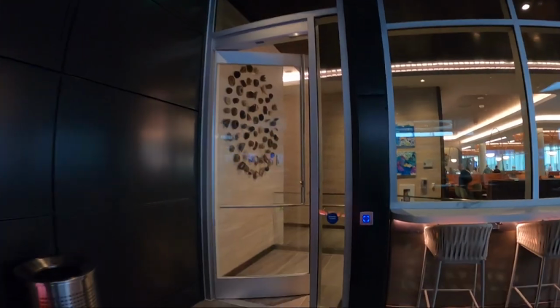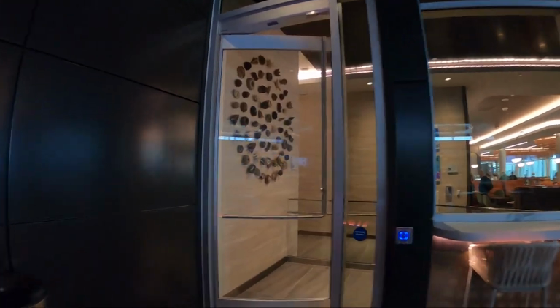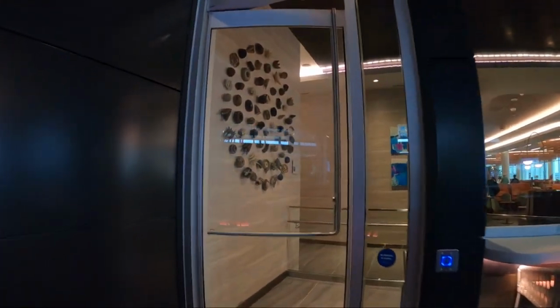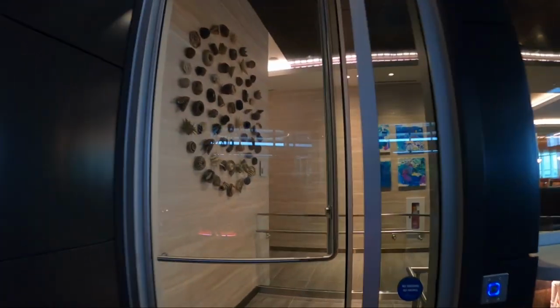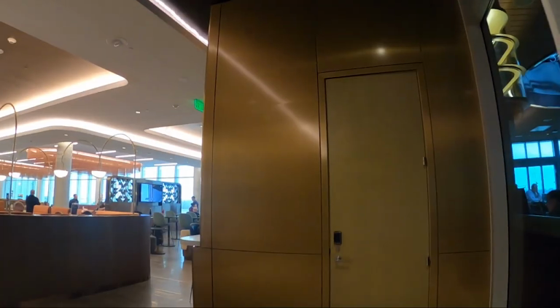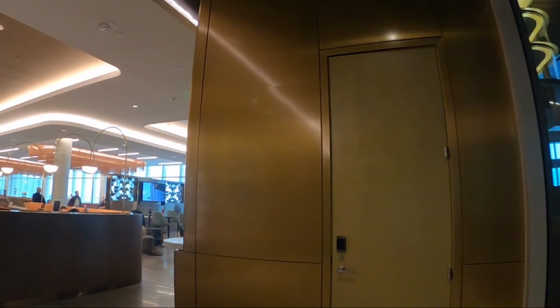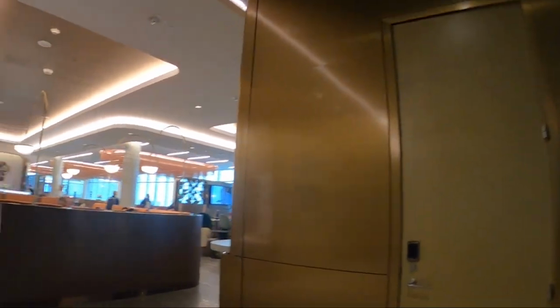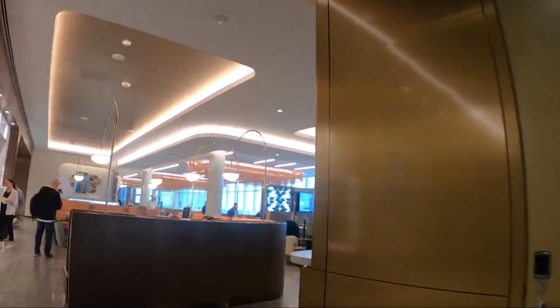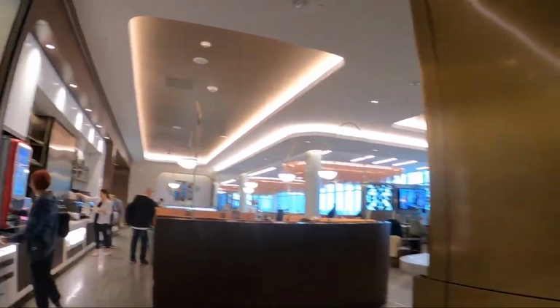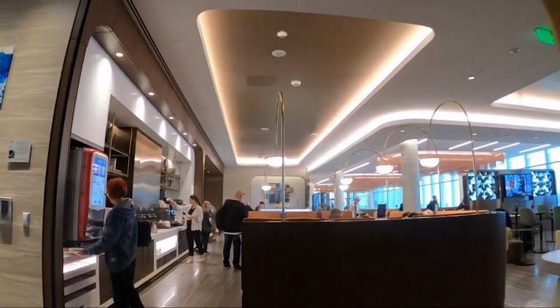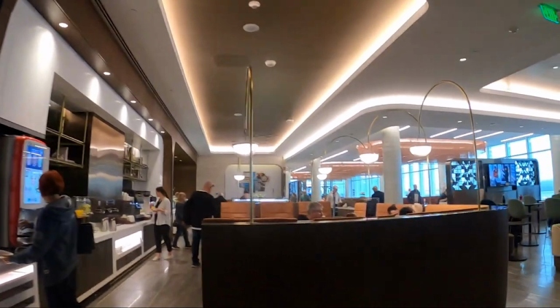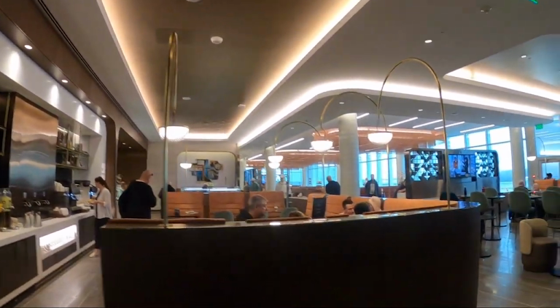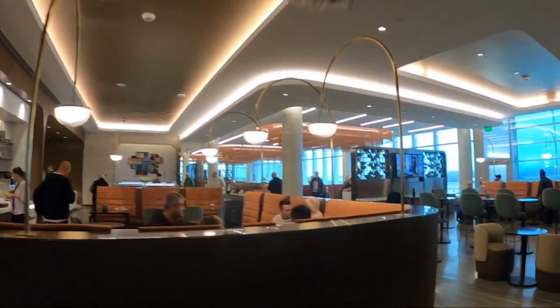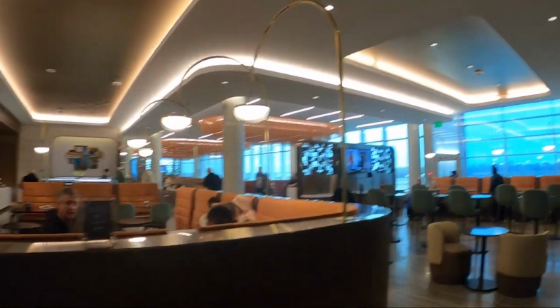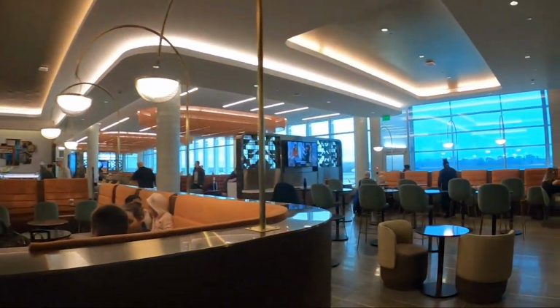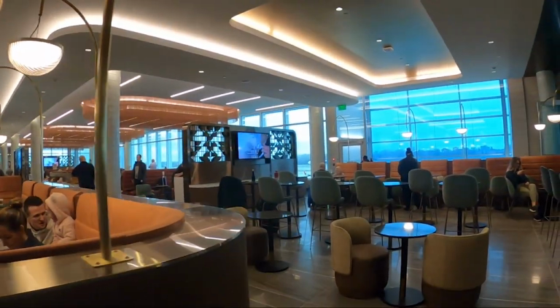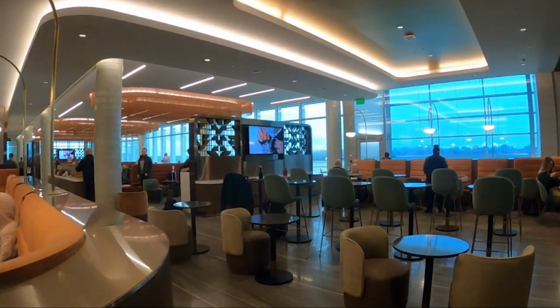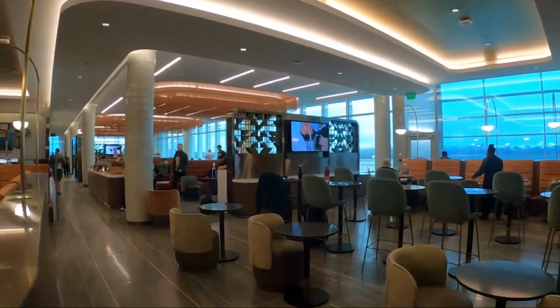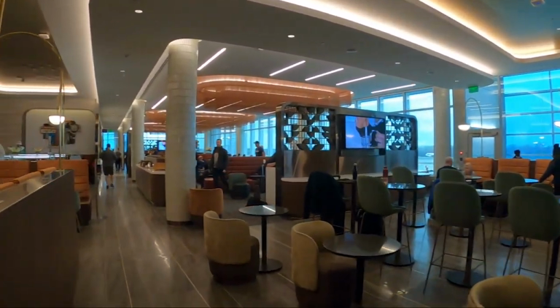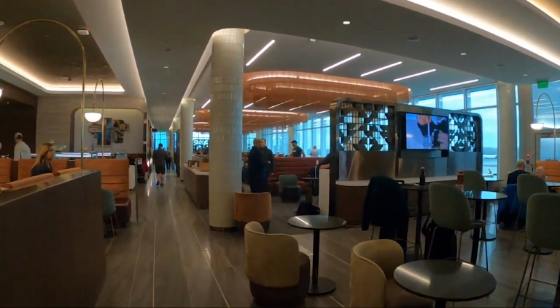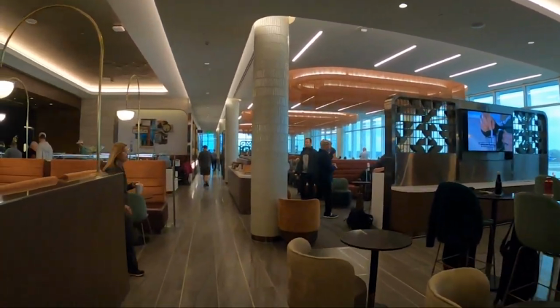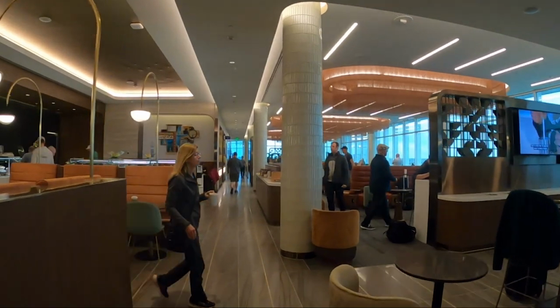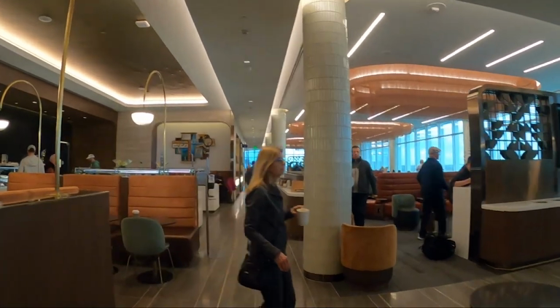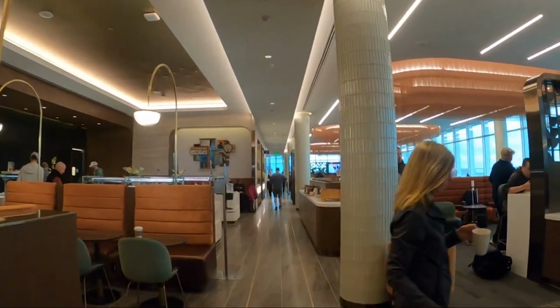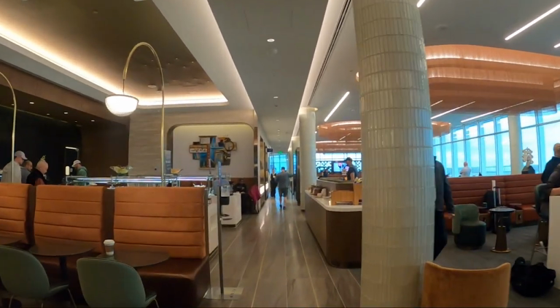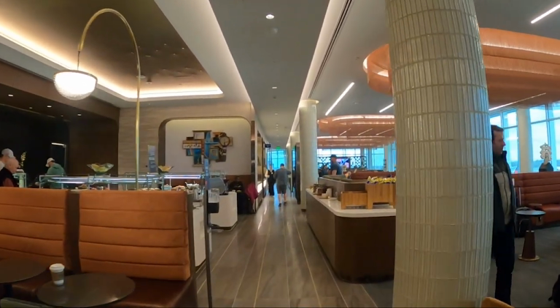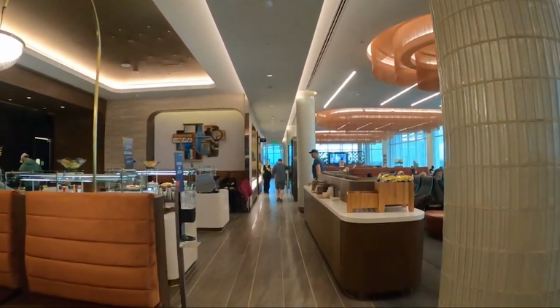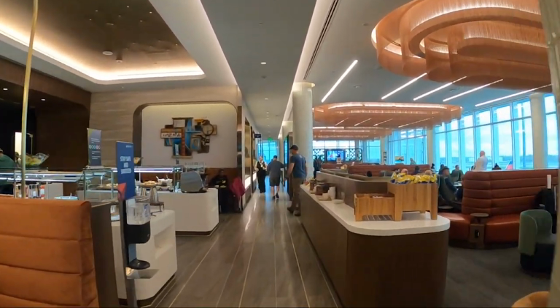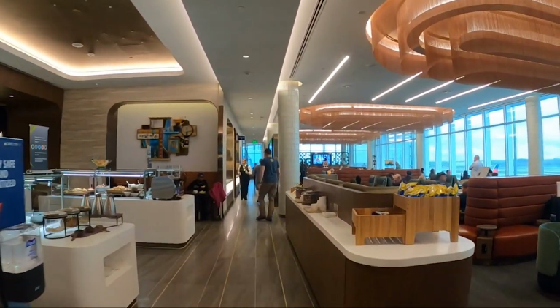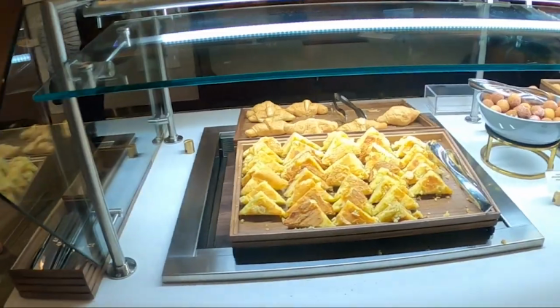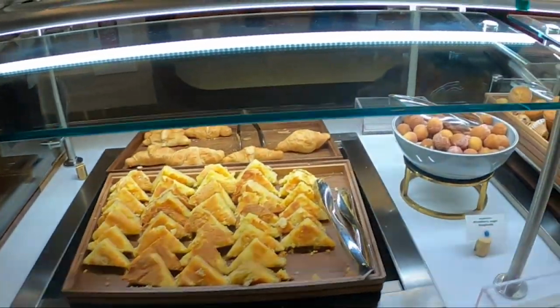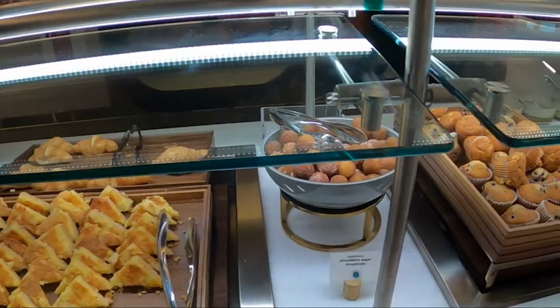Now moving back to the buffet area to show you a couple of things. One thing that's really fun is there's actually a gelato machine here — I've never seen that in any of the other Sky Clubs. My kids are going to love it, and I'm very excited for them and me.